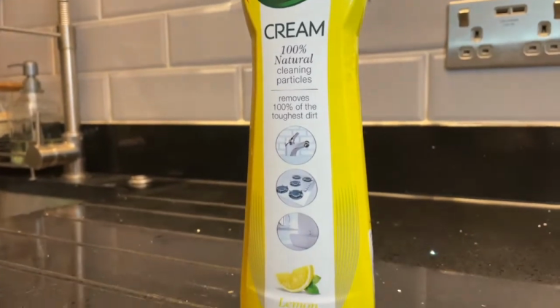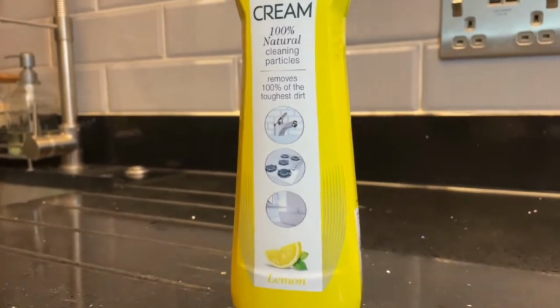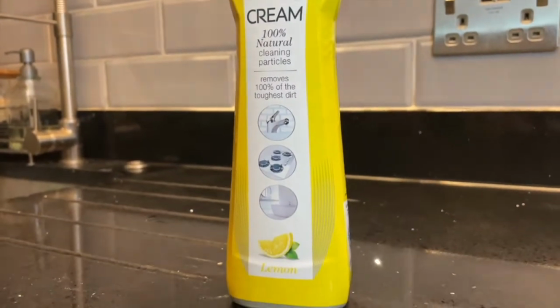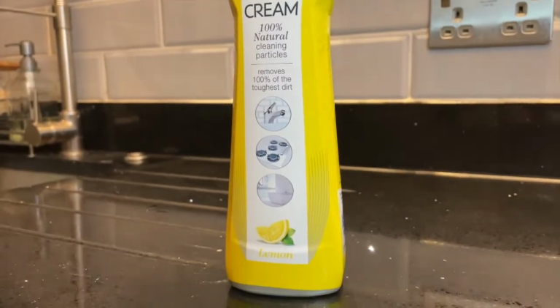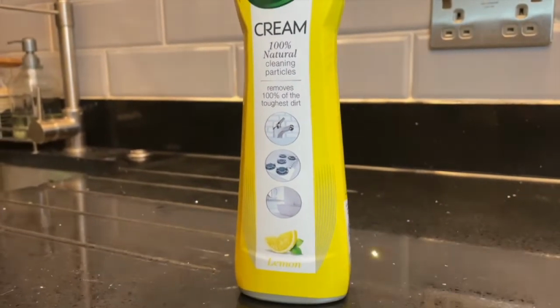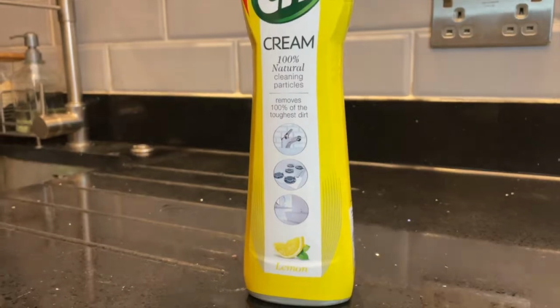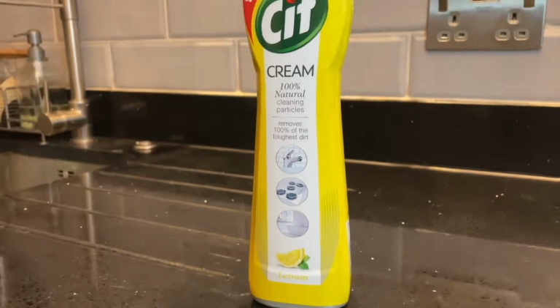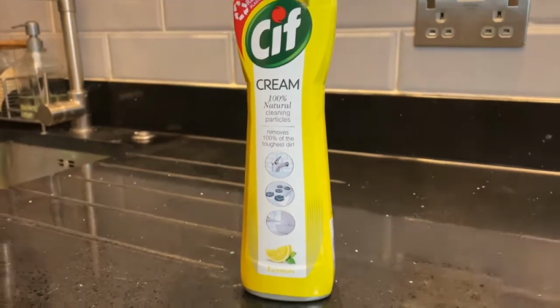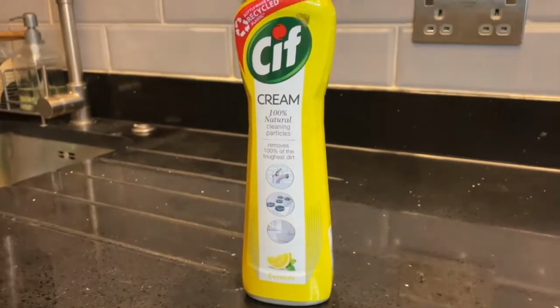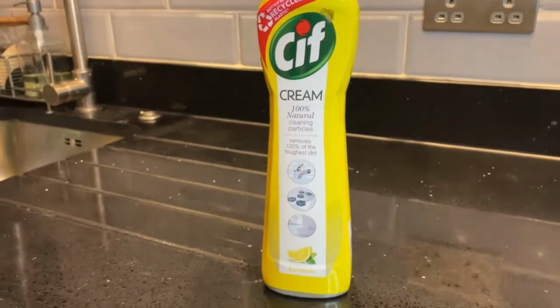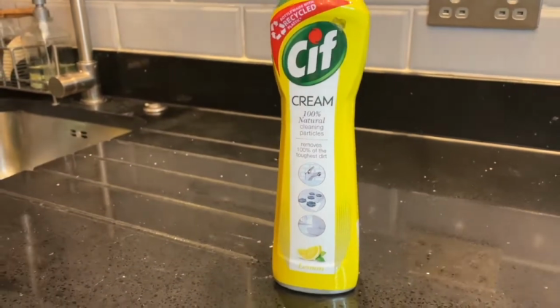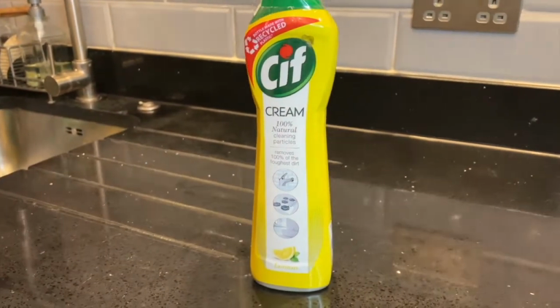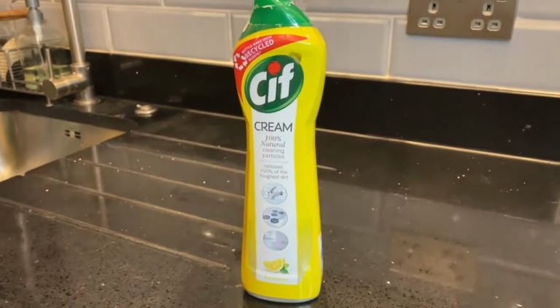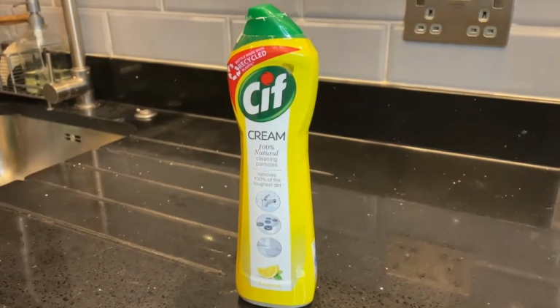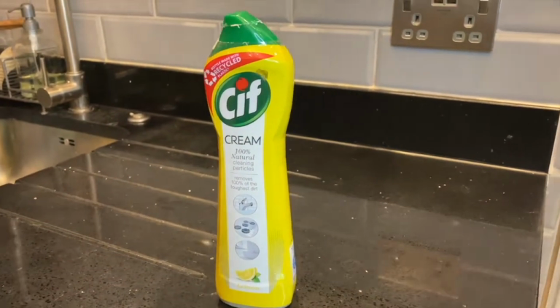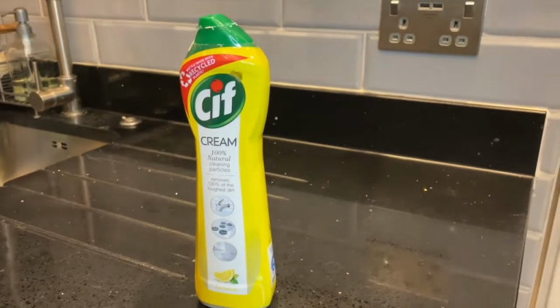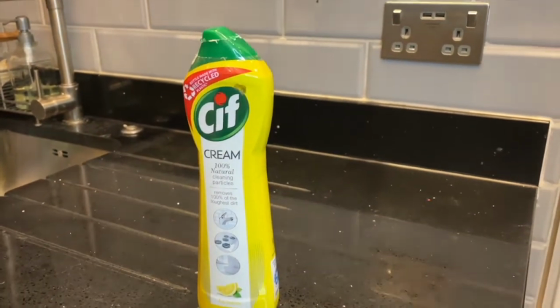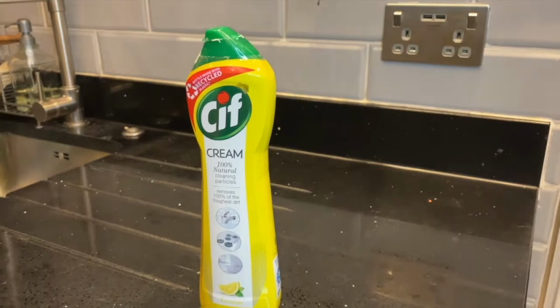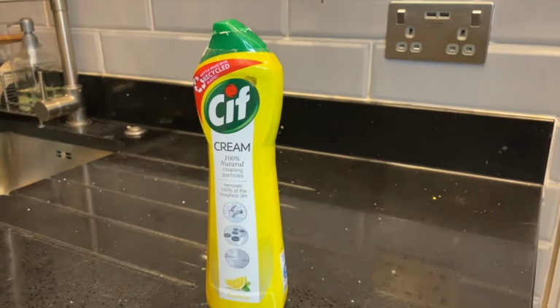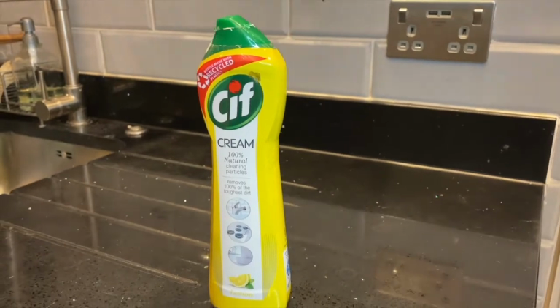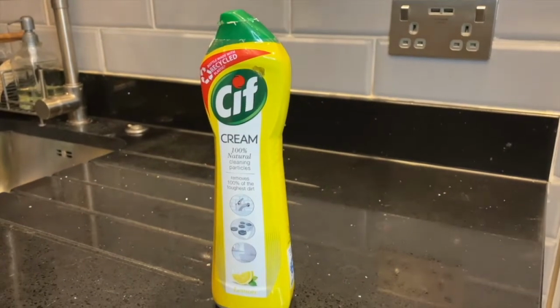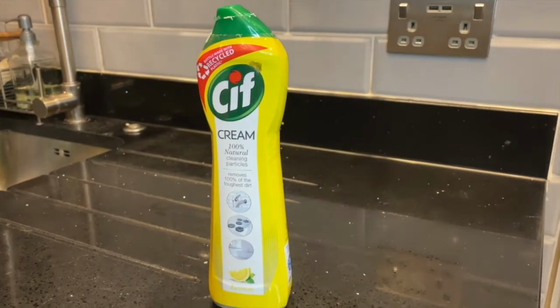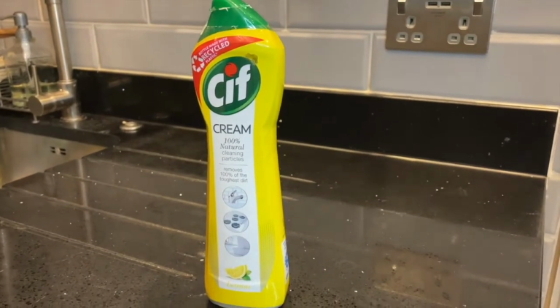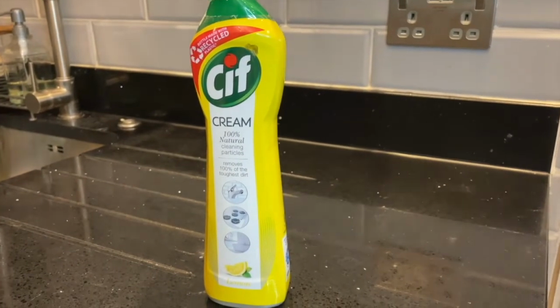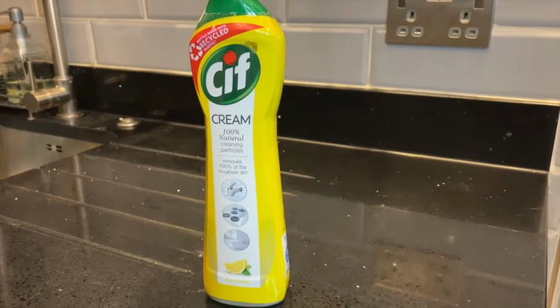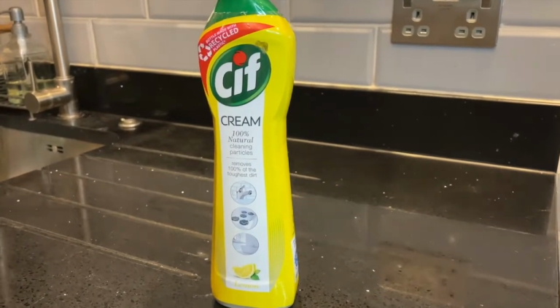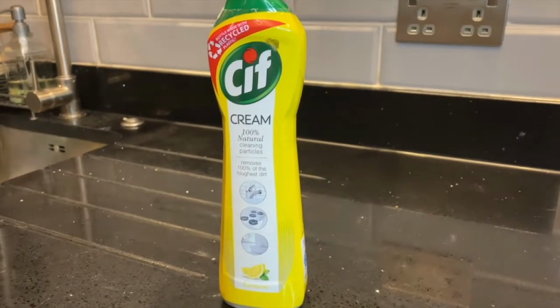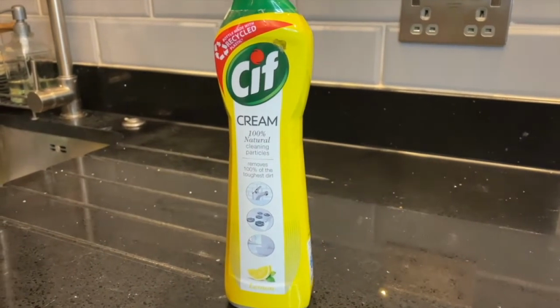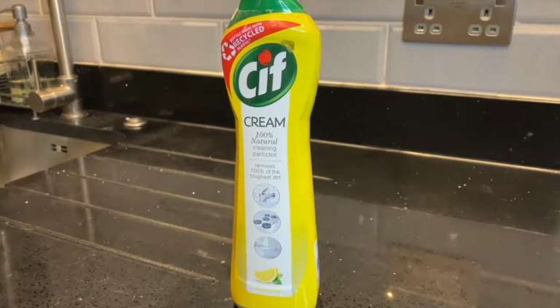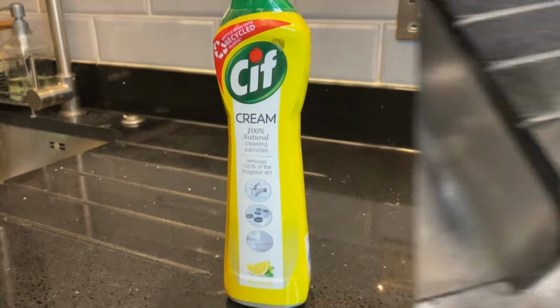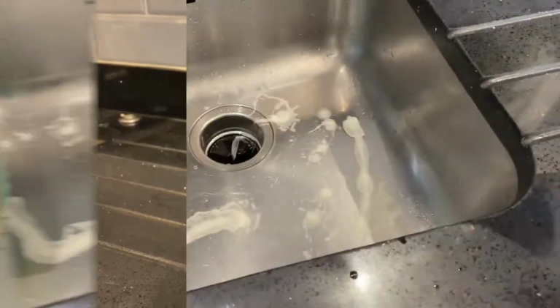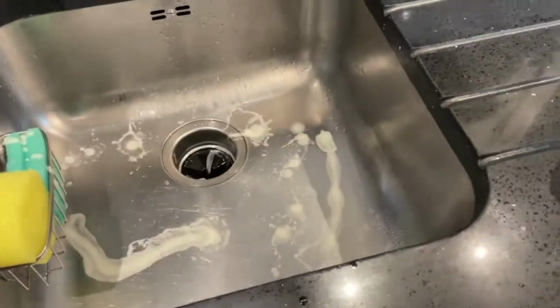A common household product that you would find under almost any sink is this Cif cream — some of you may know it as Jif, which I think is what it used to be called a few years ago. Essentially it's used for cleaning the sink and it's definitely a must-have.